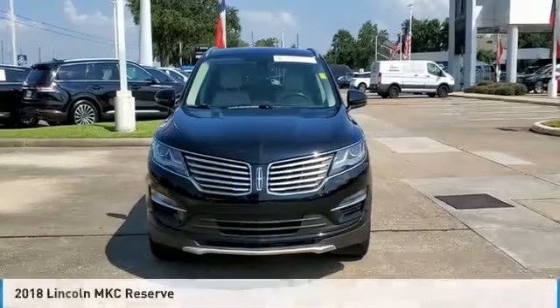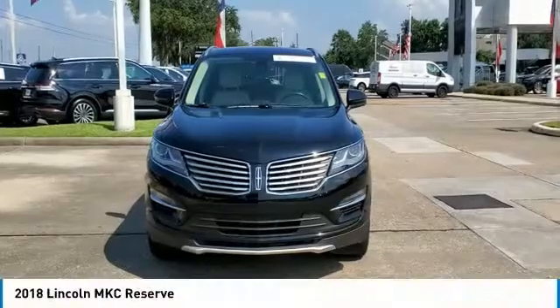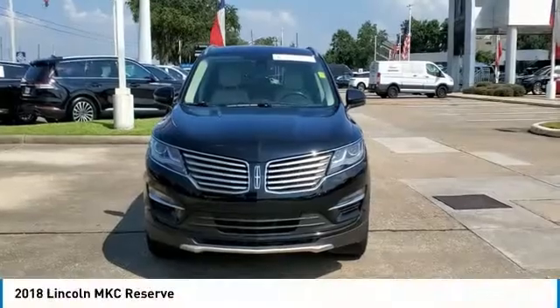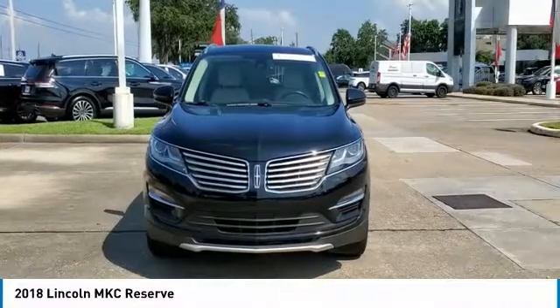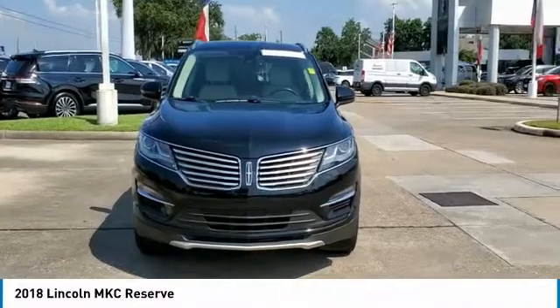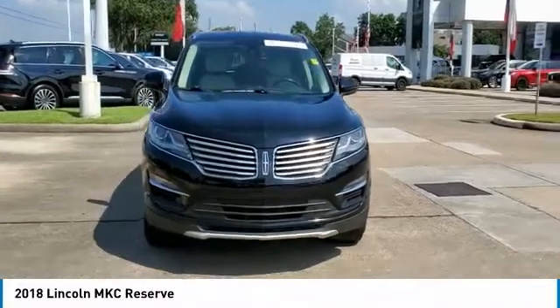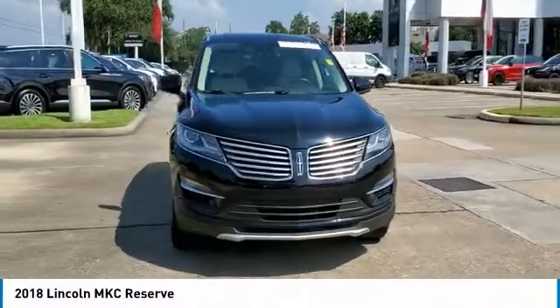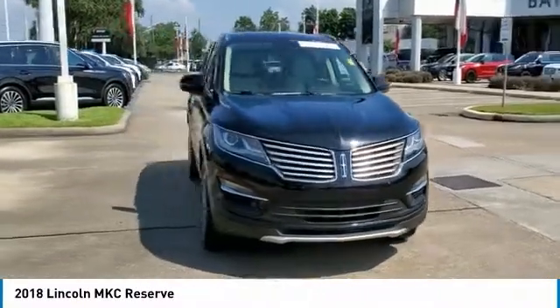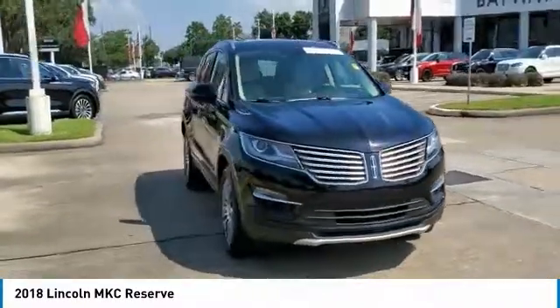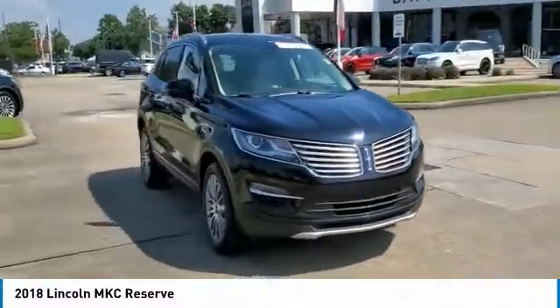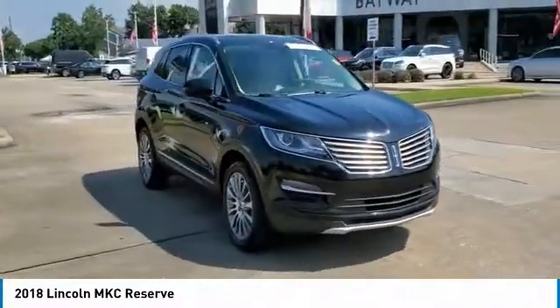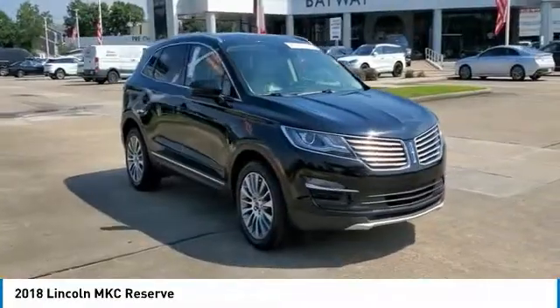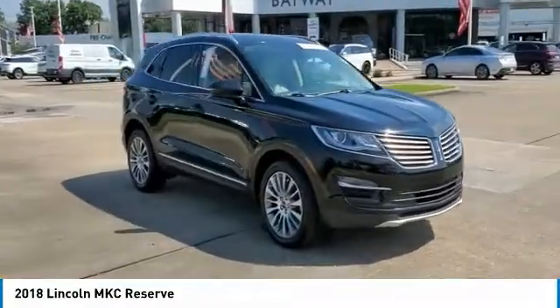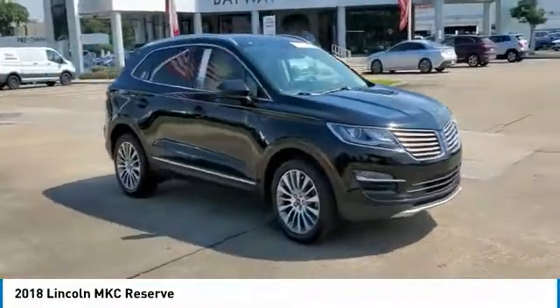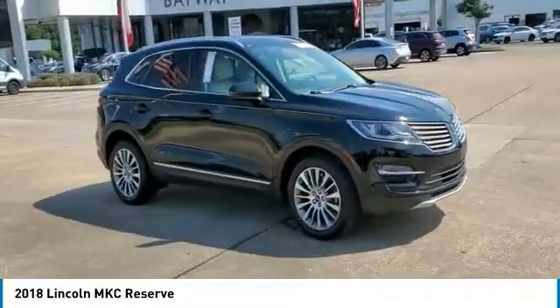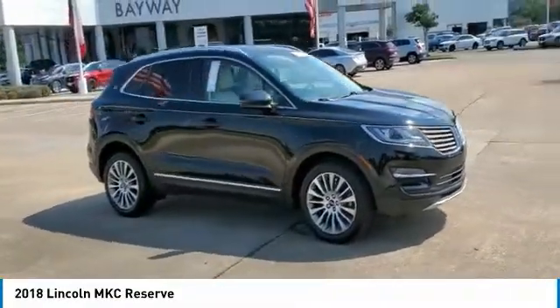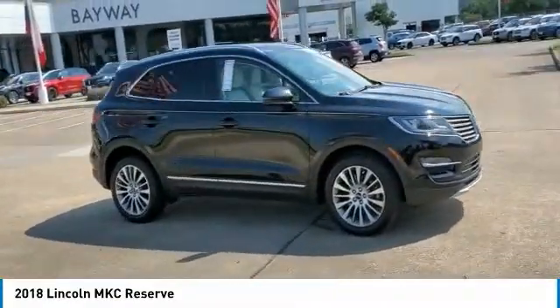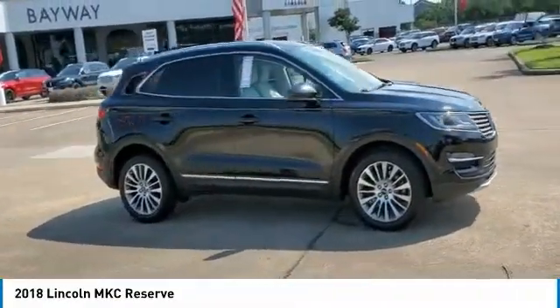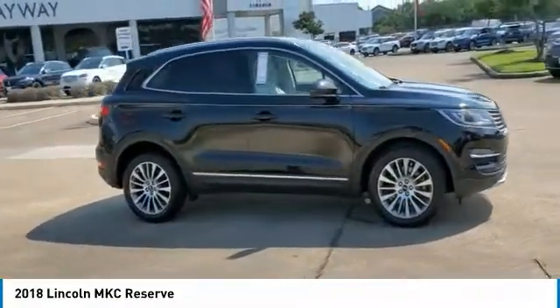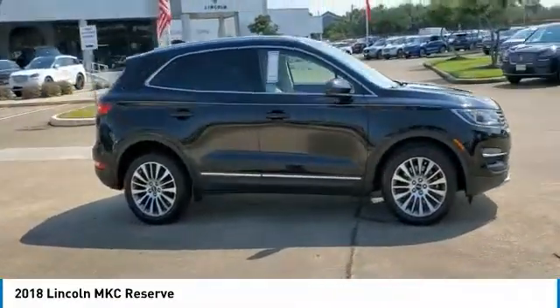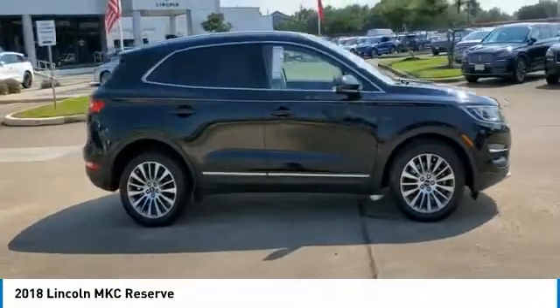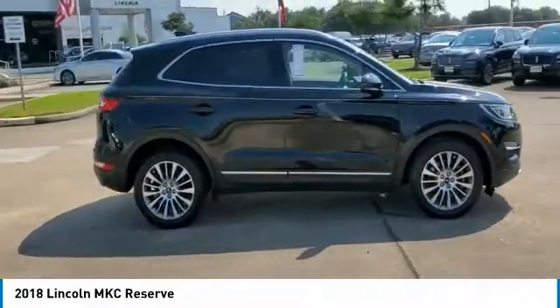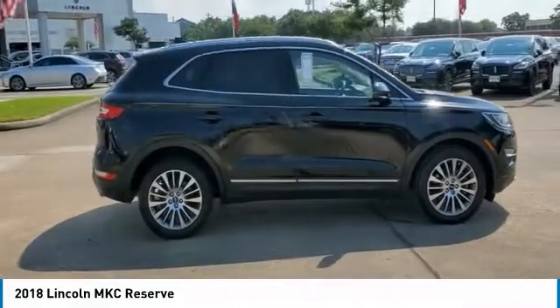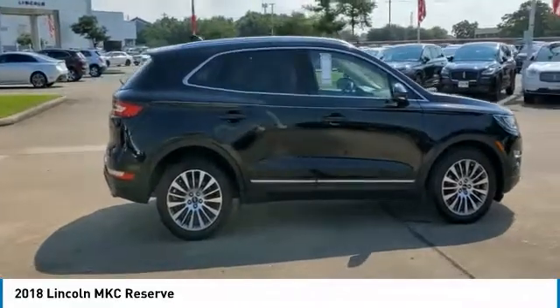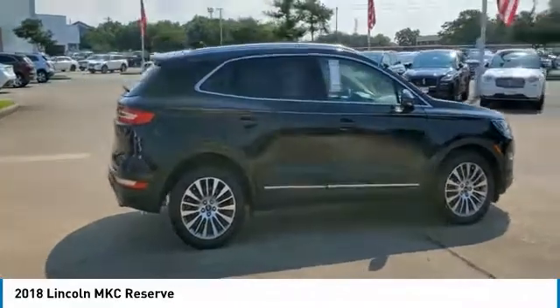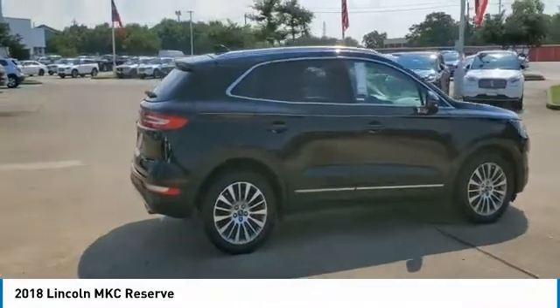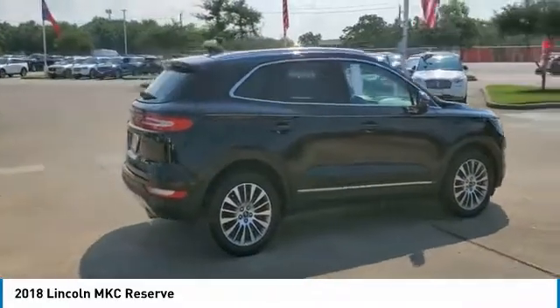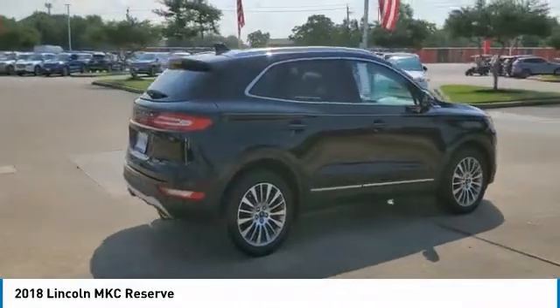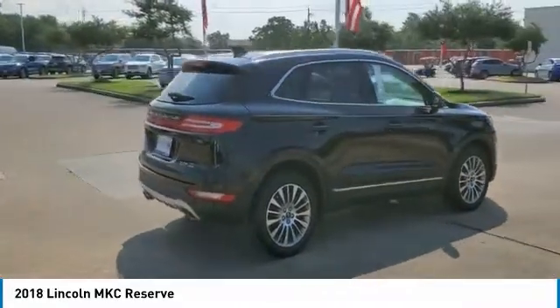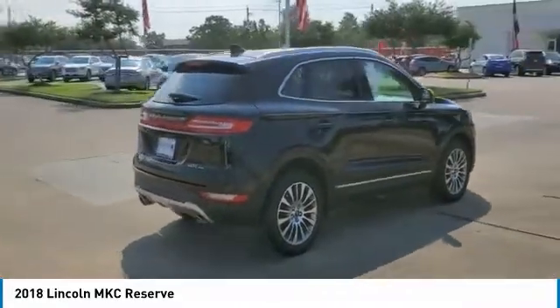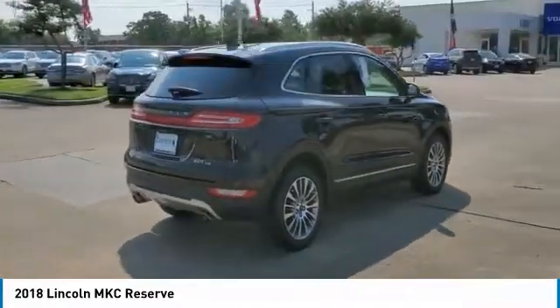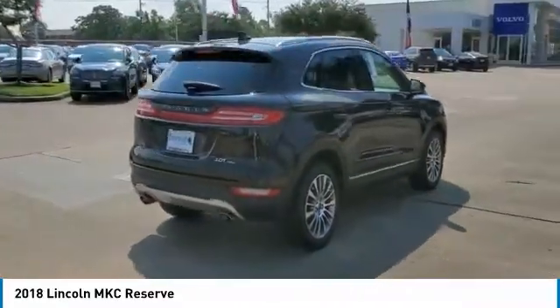Stop by and take a look at the 2018 MKC. The Lincoln MKC is a stylish and nimble handling luxury crossover vehicle with a long list of standard features. The MKC is sure to please.